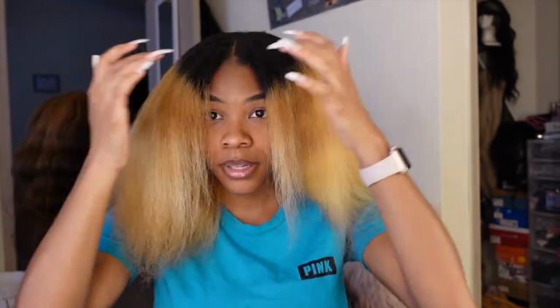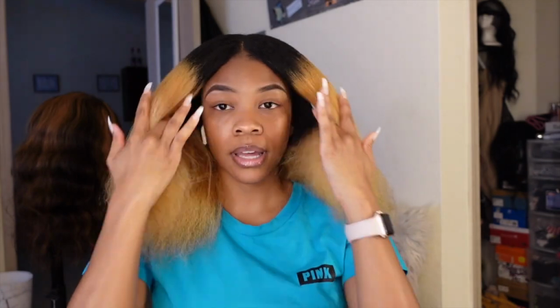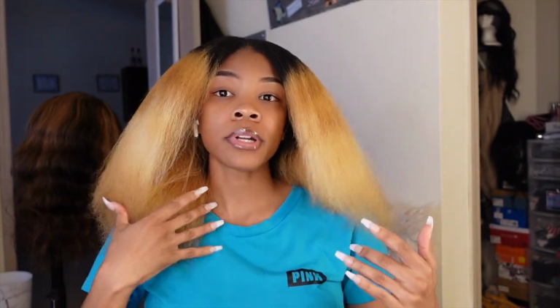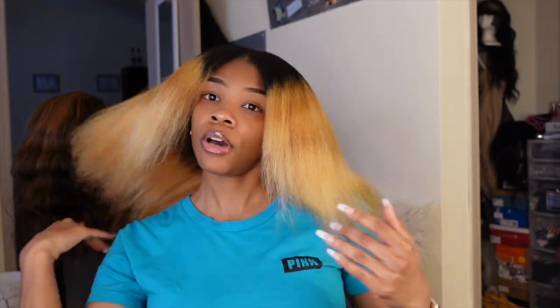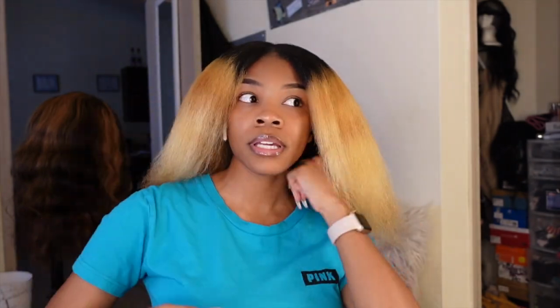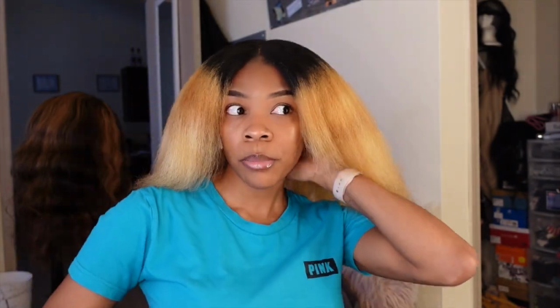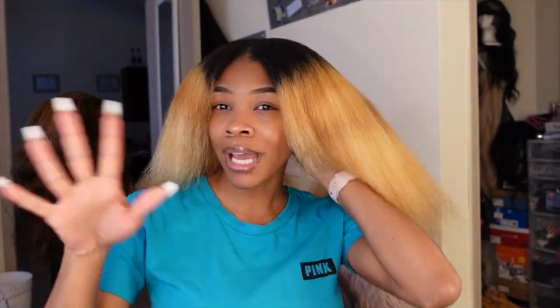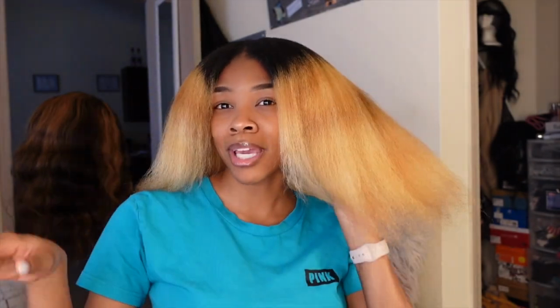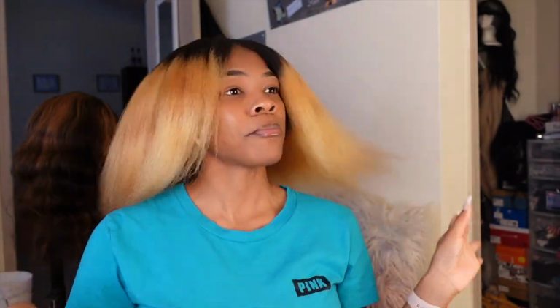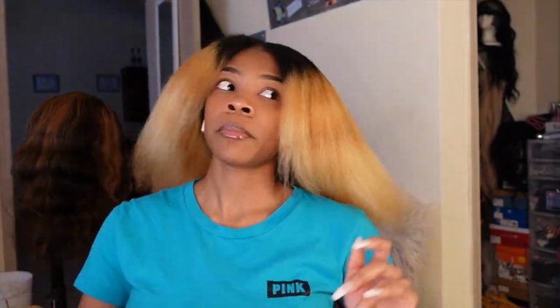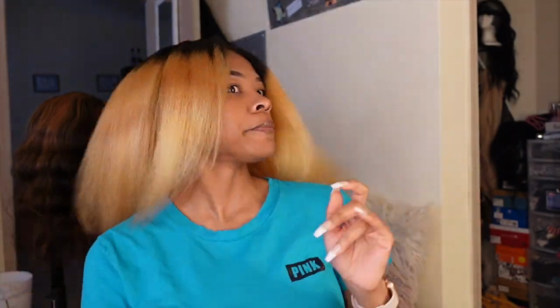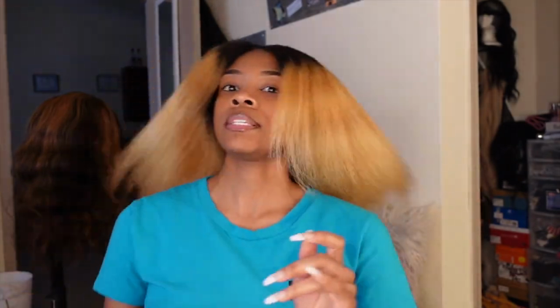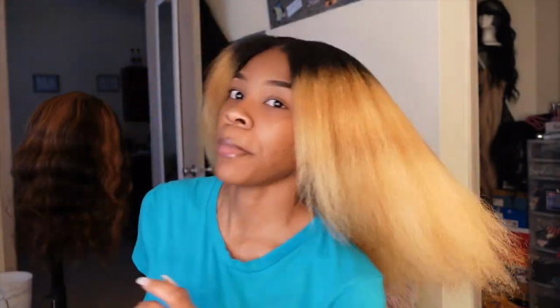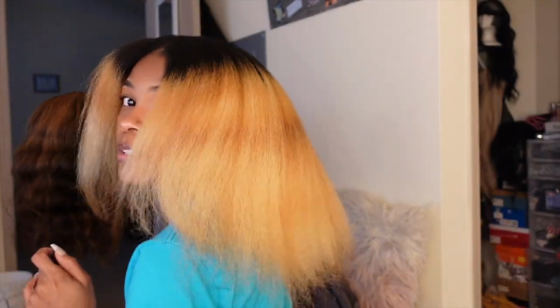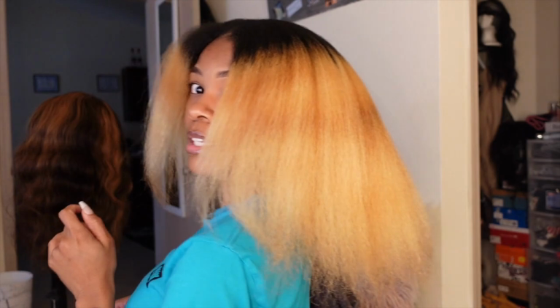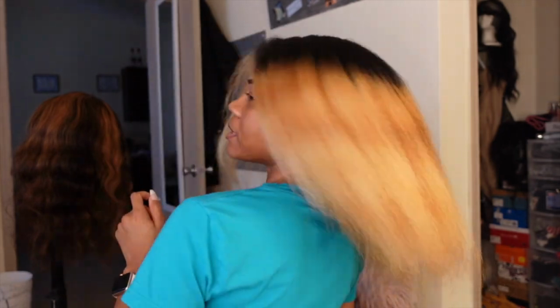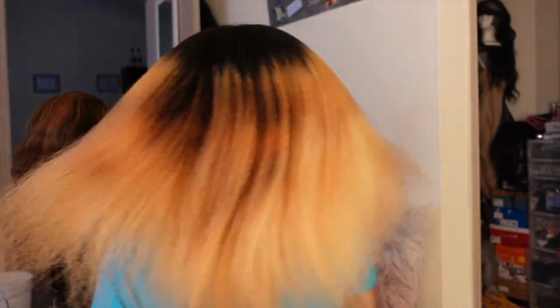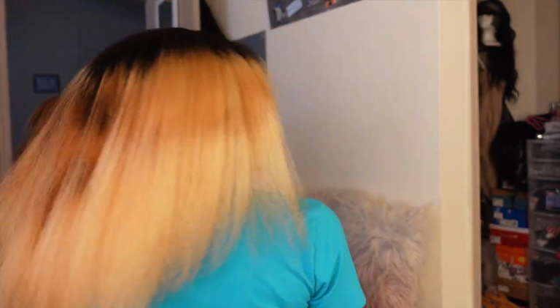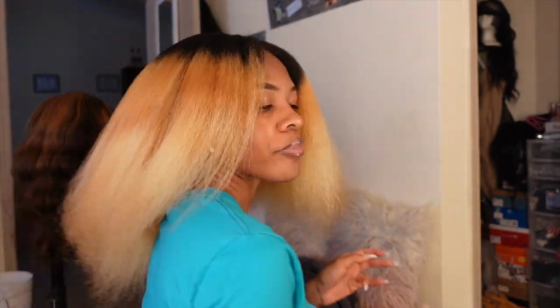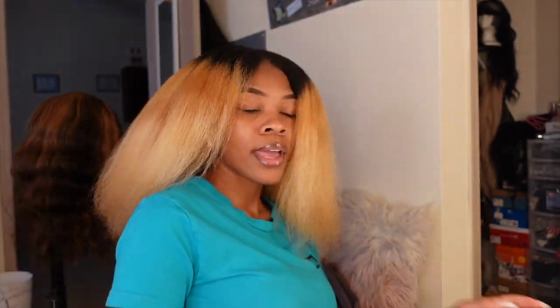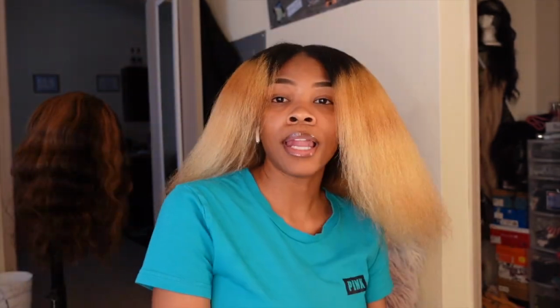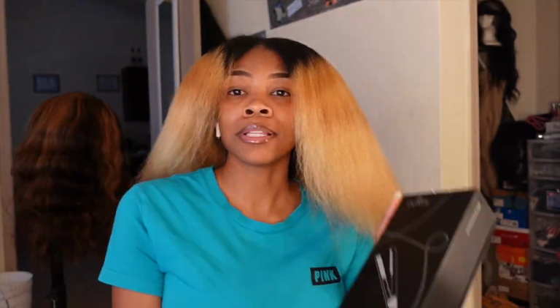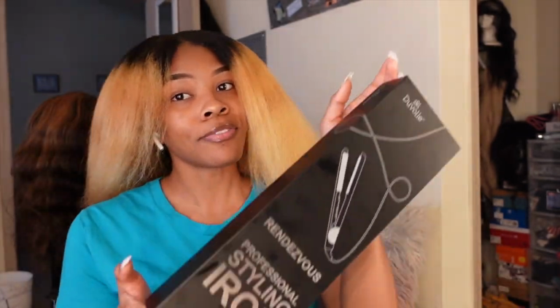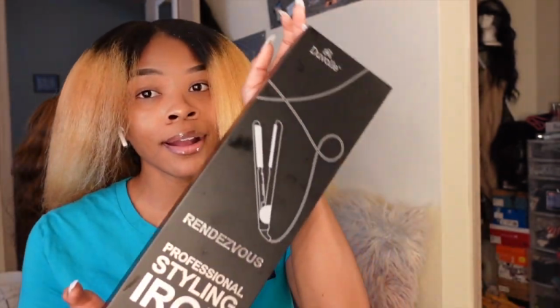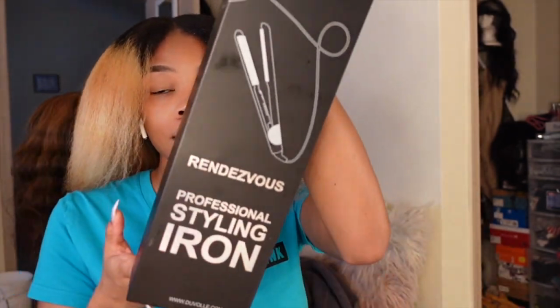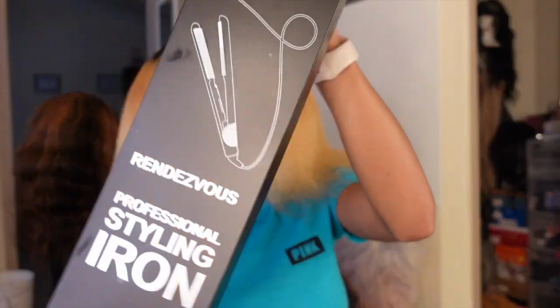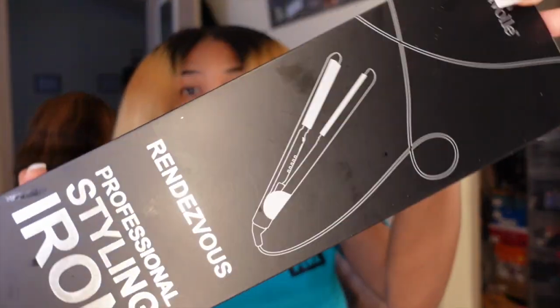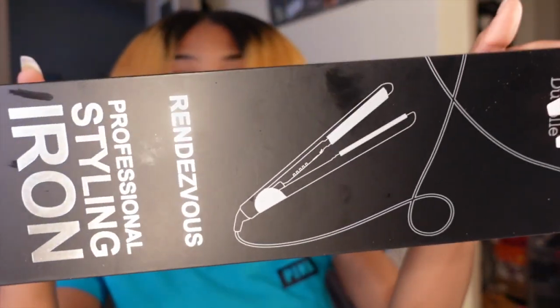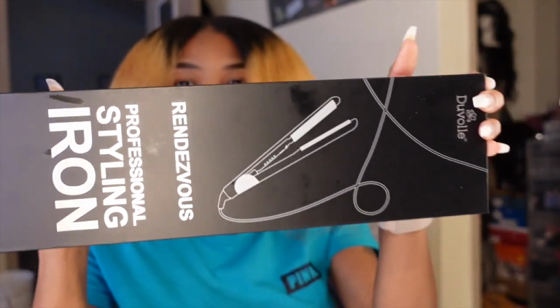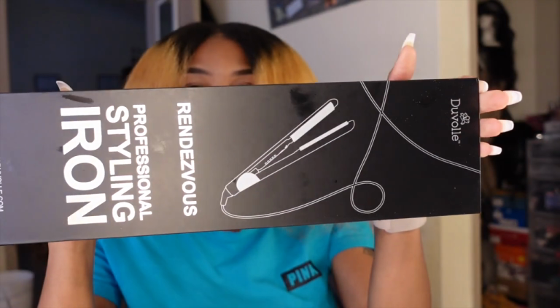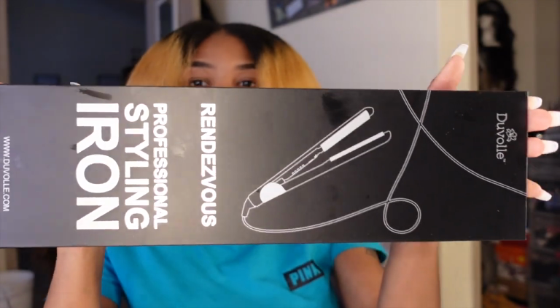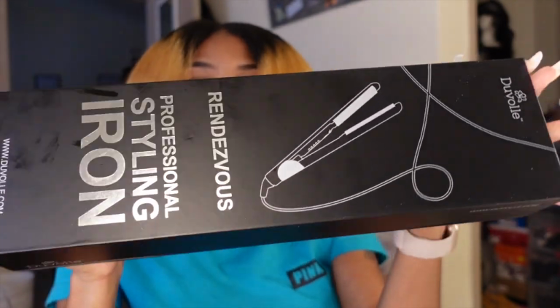I'm going to tone it probably after I get back from Miami. But this is how my hair looks after the blow dry, and now we're about to start flat ironing. Here's how it comes — it came in a regular box in the mail and took less than a week to arrive.